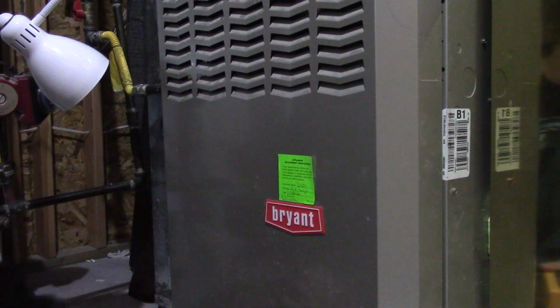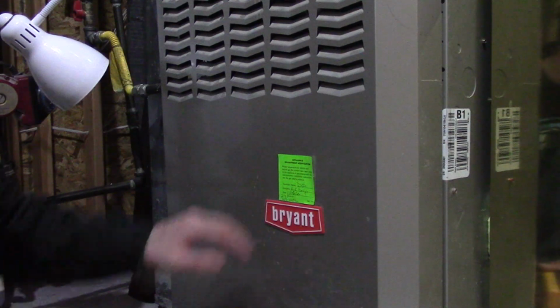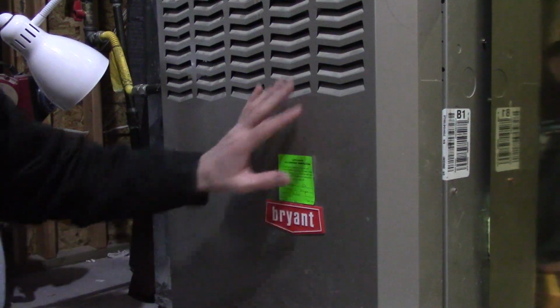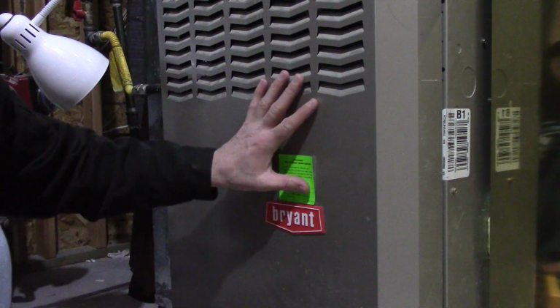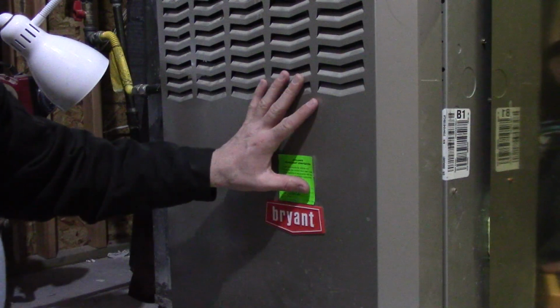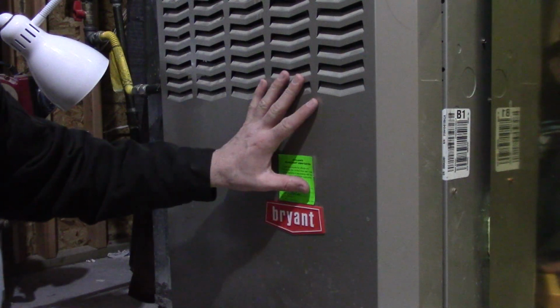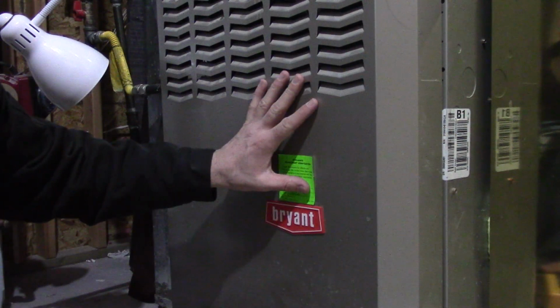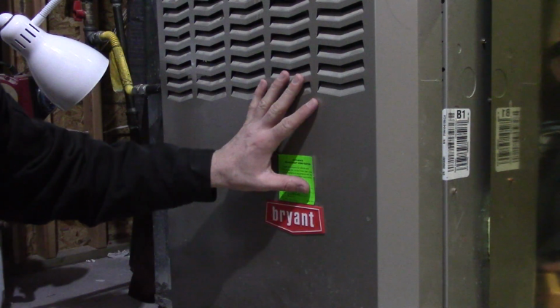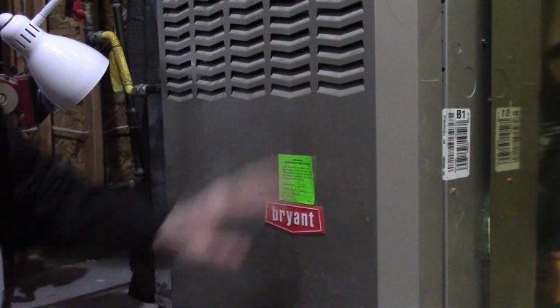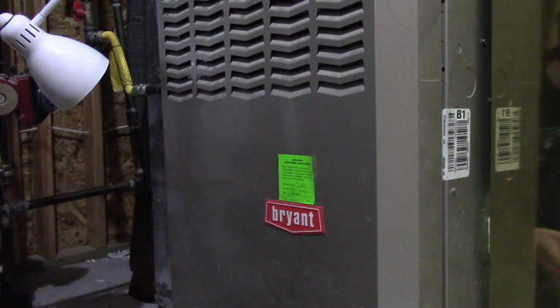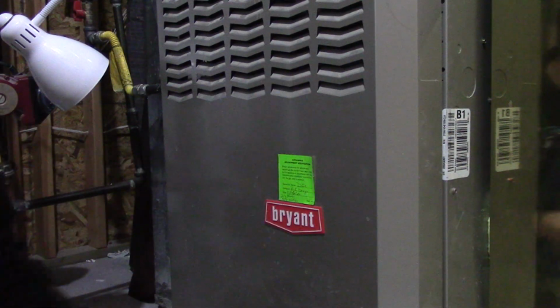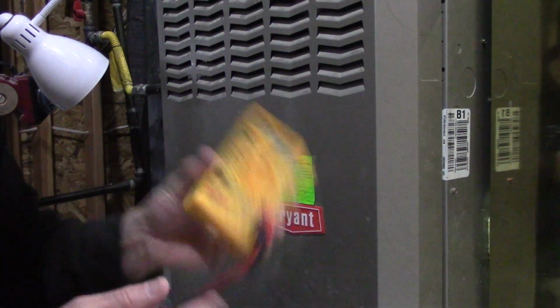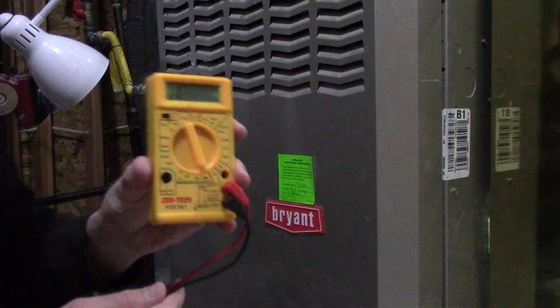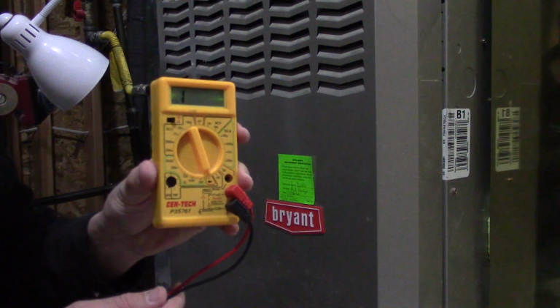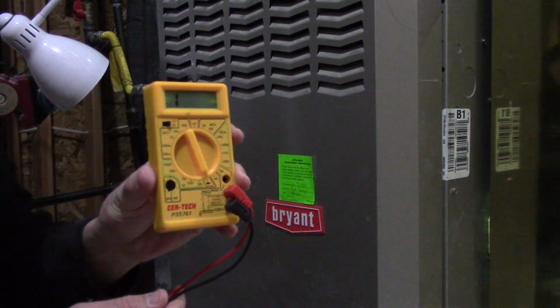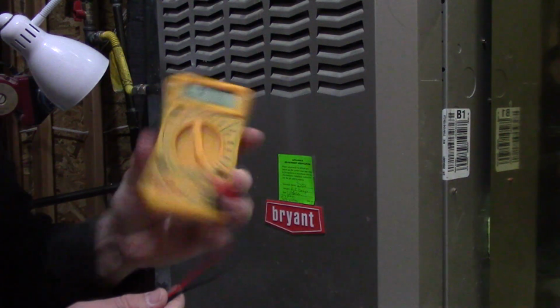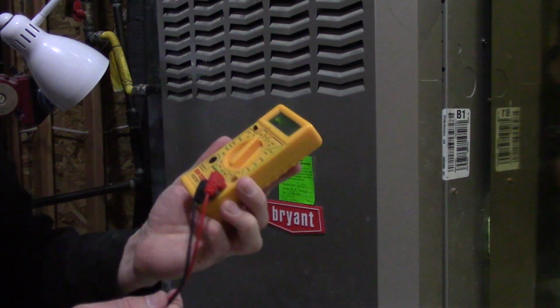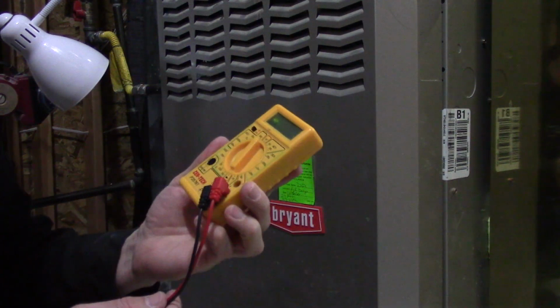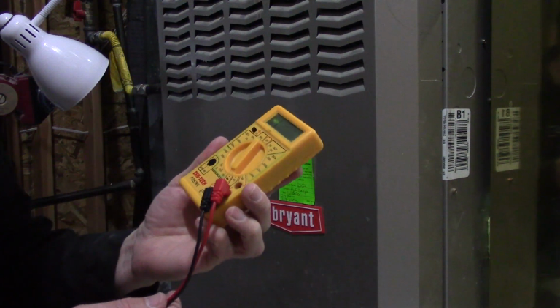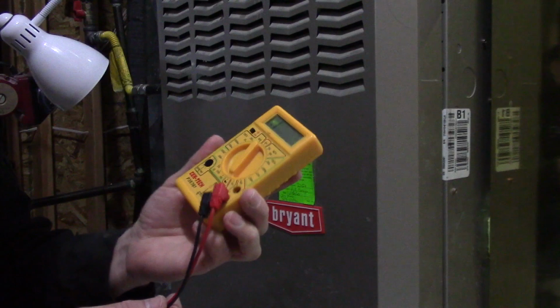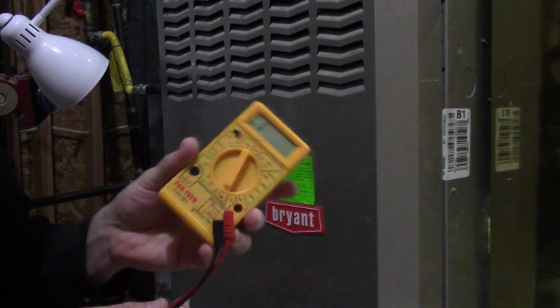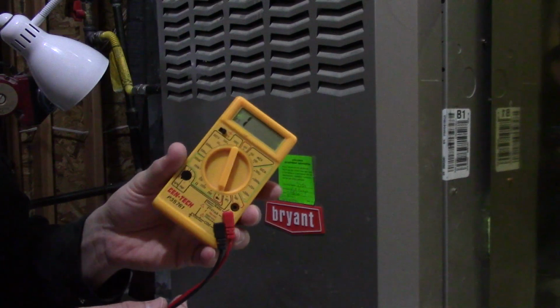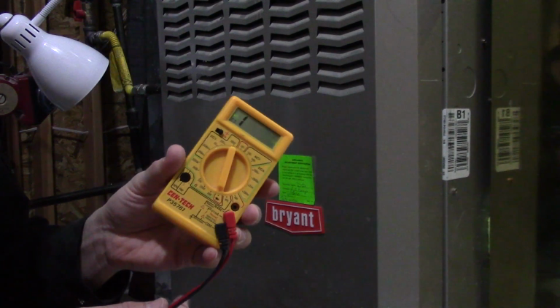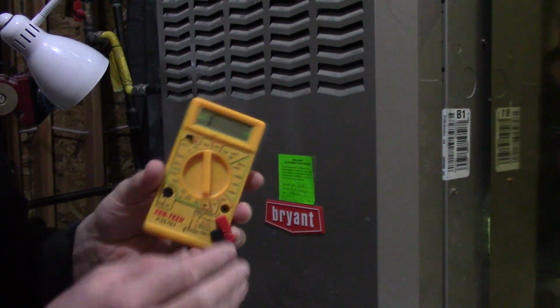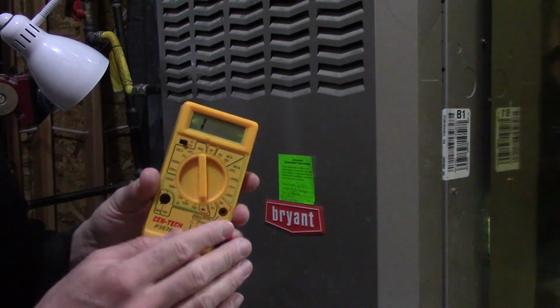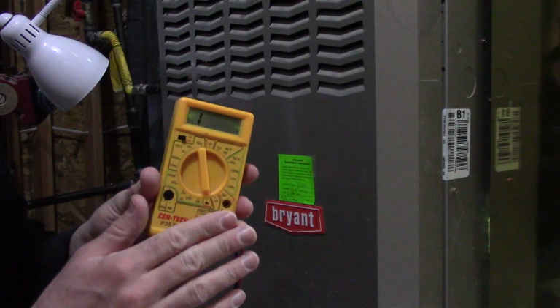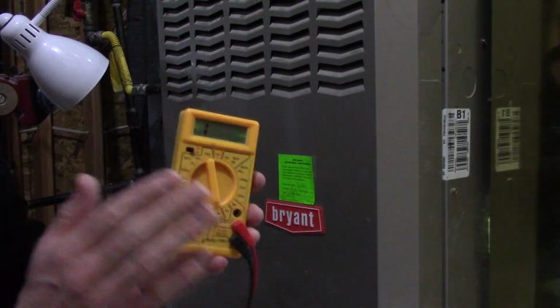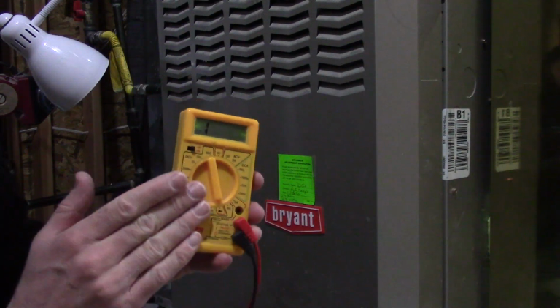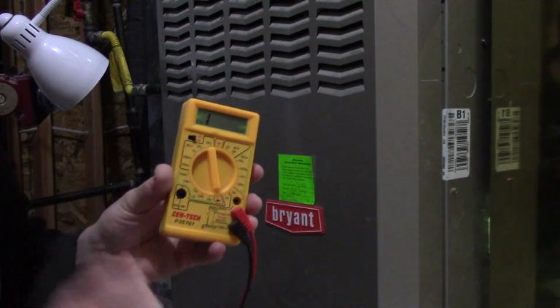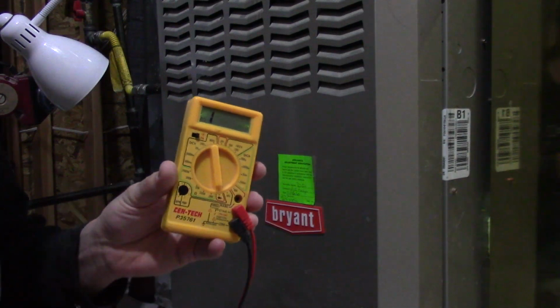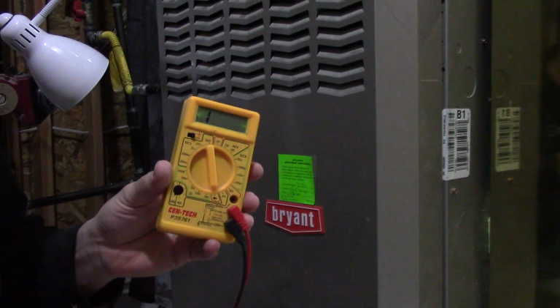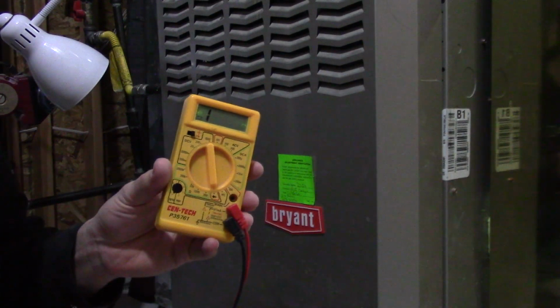I'm going to show you how to test to see if you have a bad igniter in your furnace using one of these — it's a multimeter. You can pick these up anywhere, they're pretty cheap, about $10.